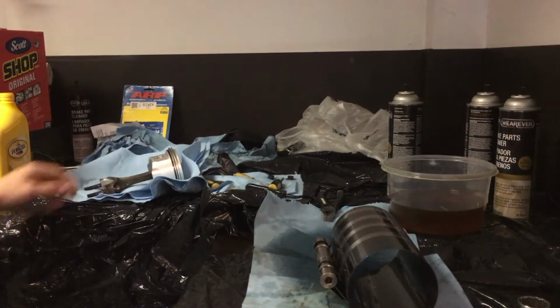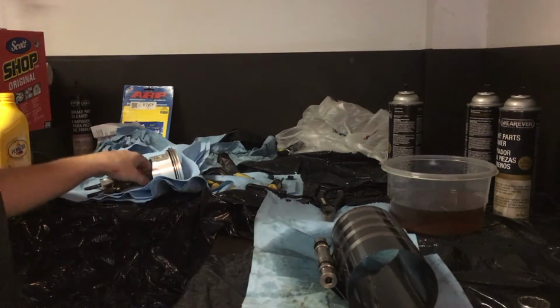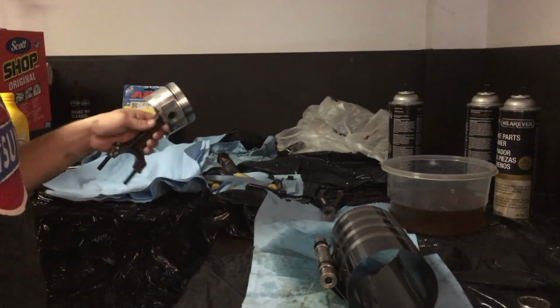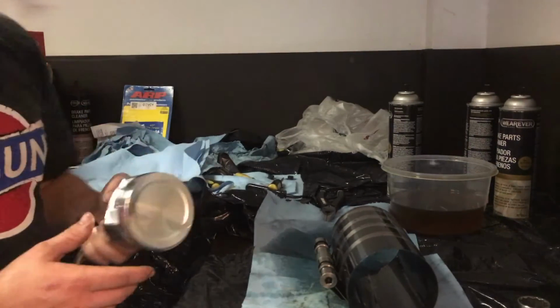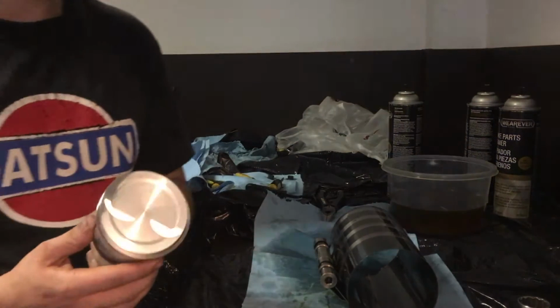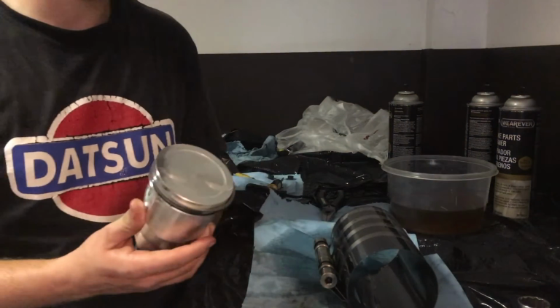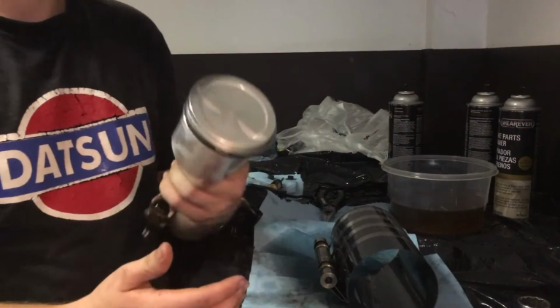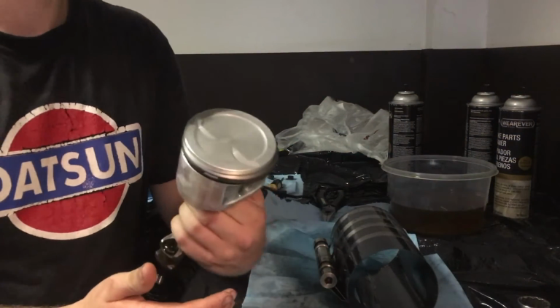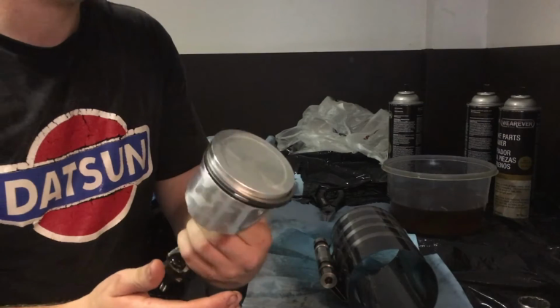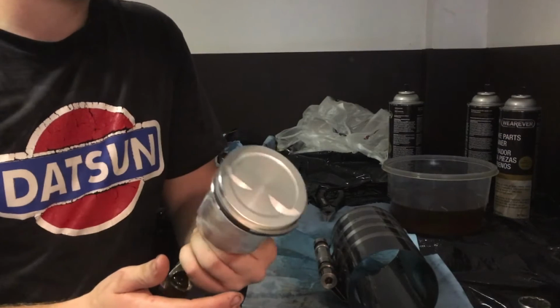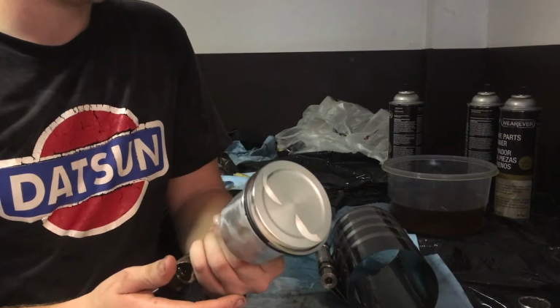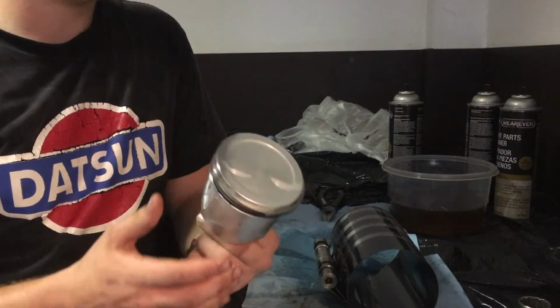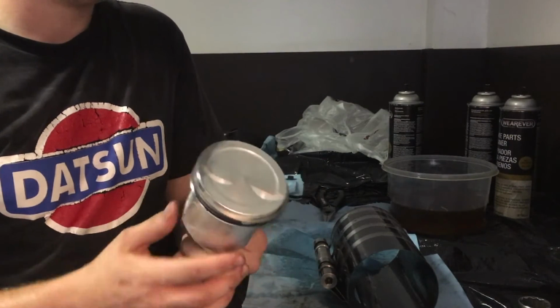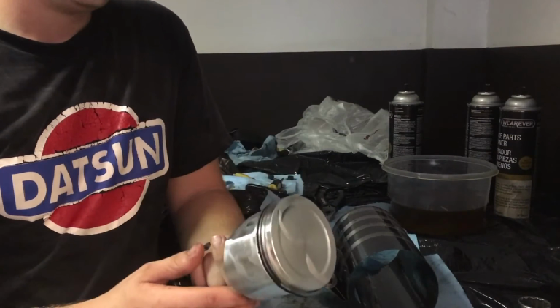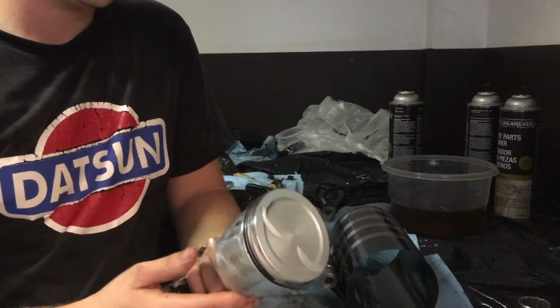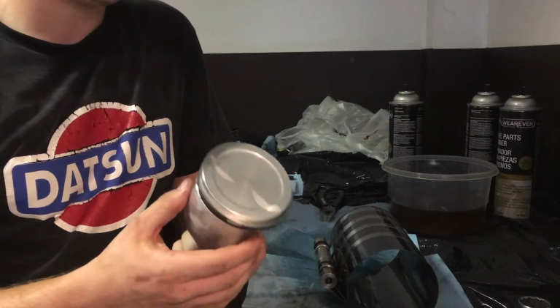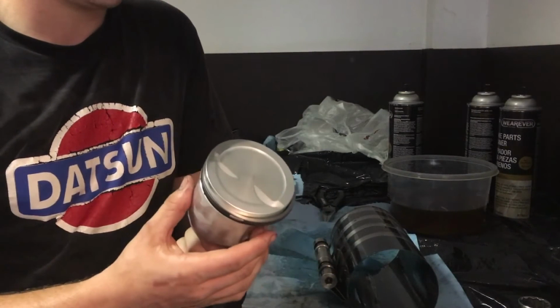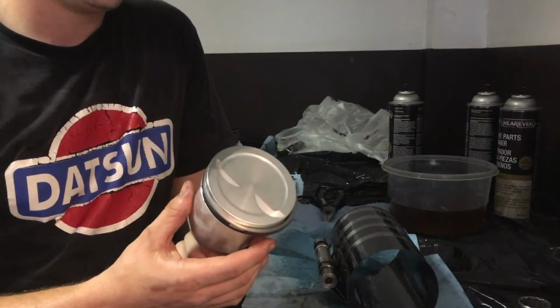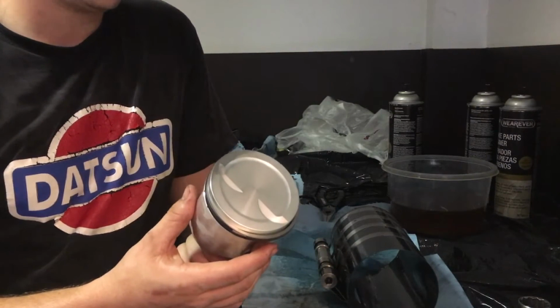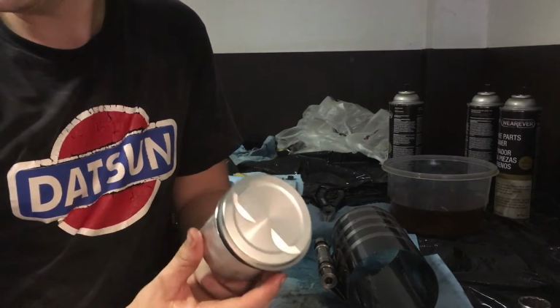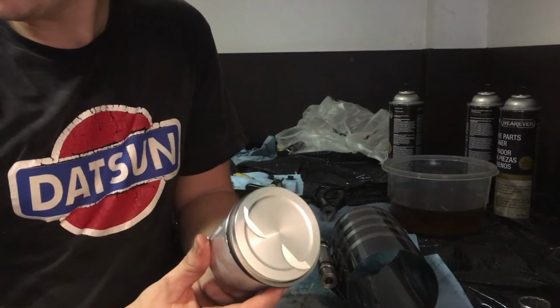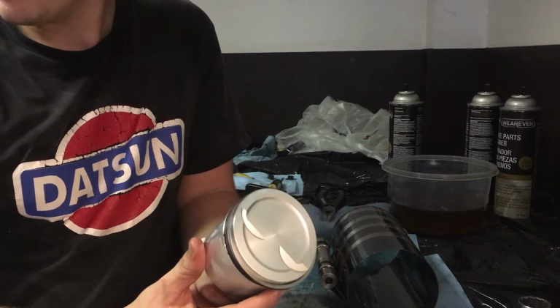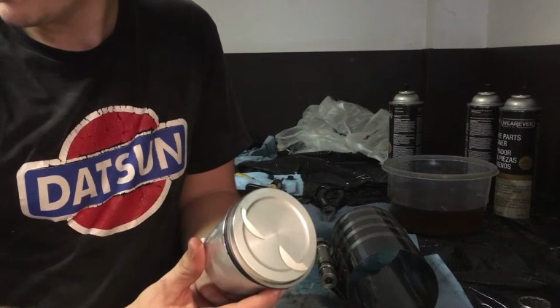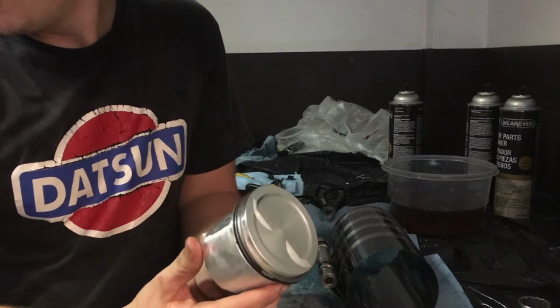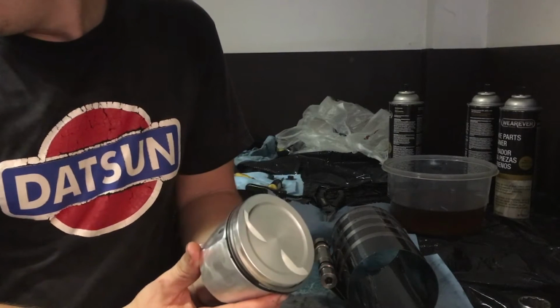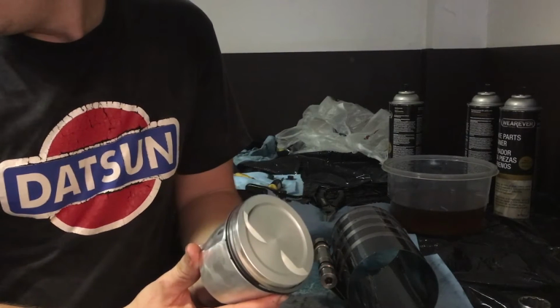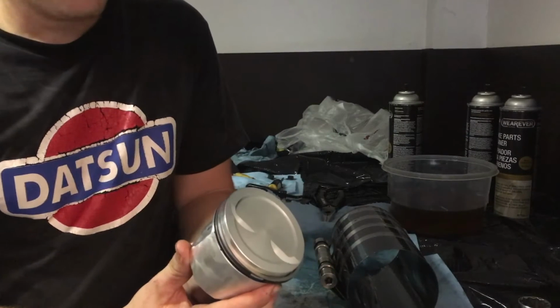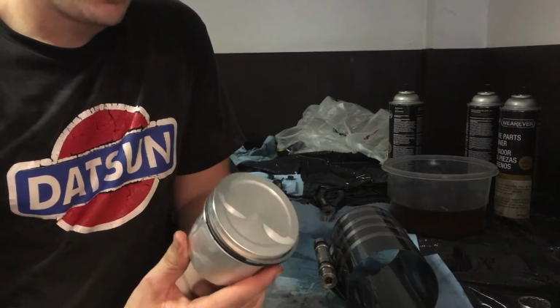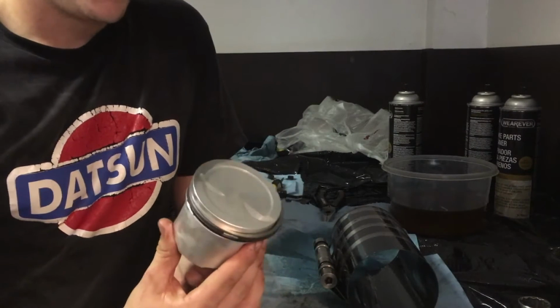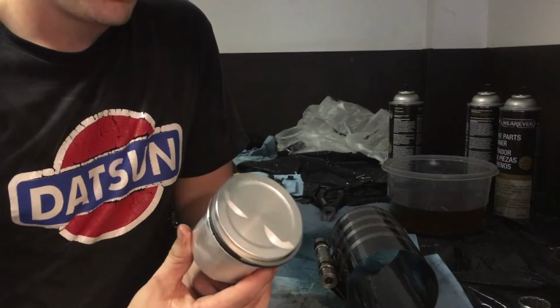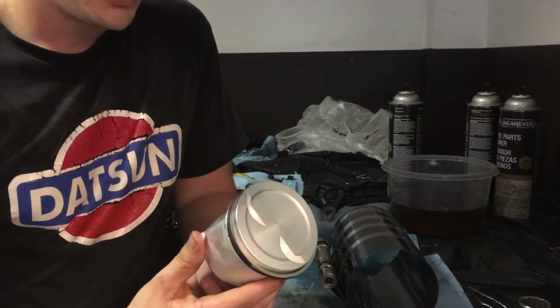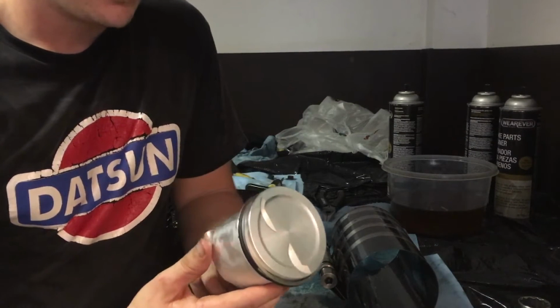Hey guys, today I'm going to be showing you how to install JE forged pistons inside of your L28 motor. This is specifically for an L28ET block — F54. I went with 87mm JE pistons.